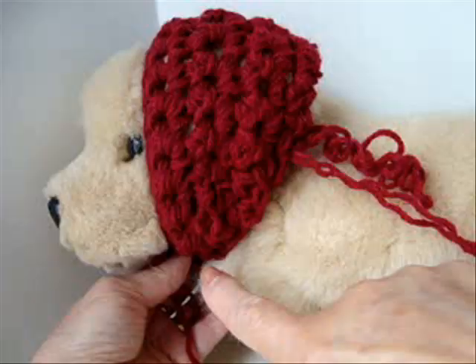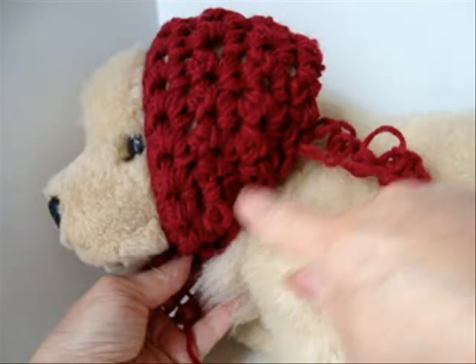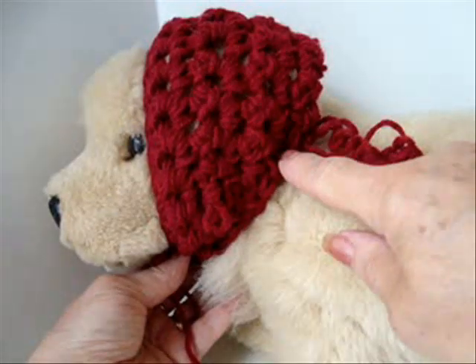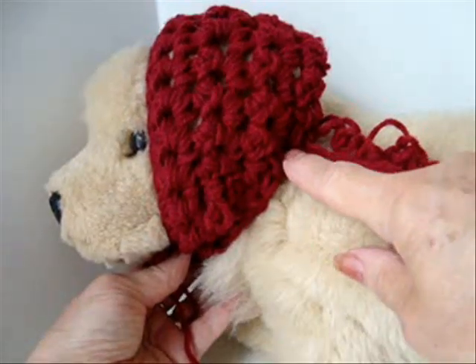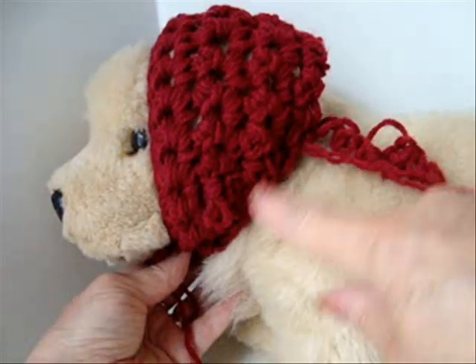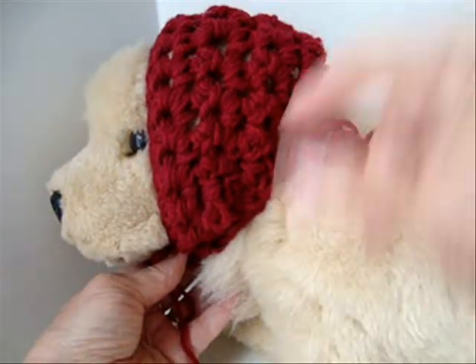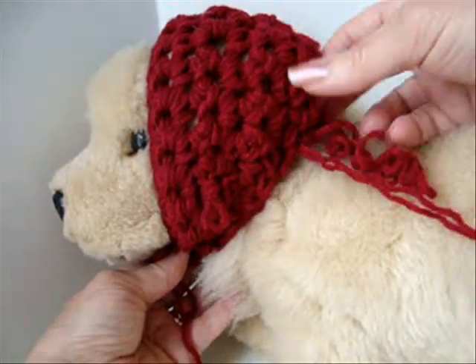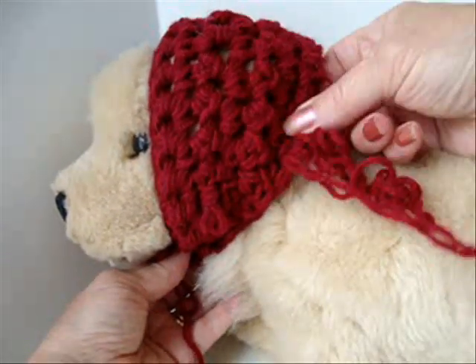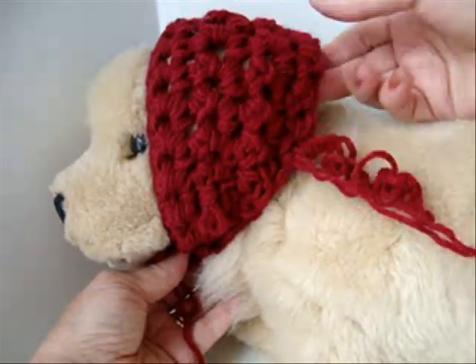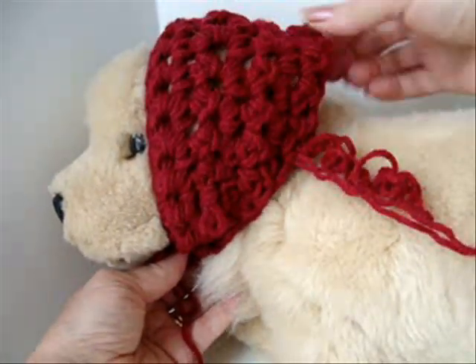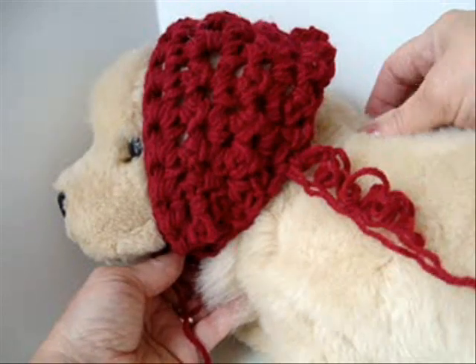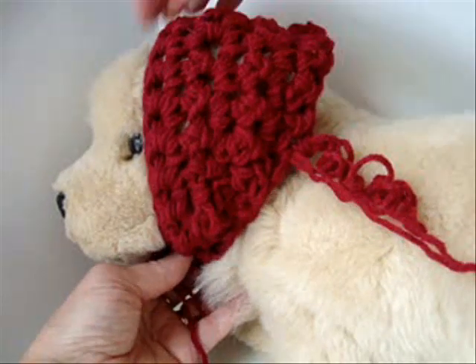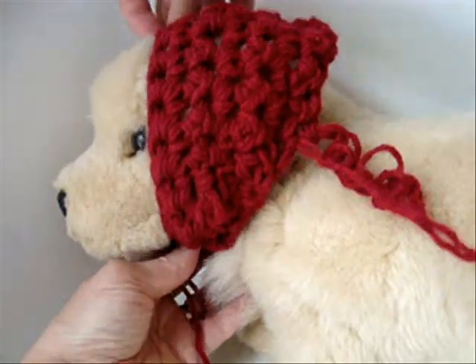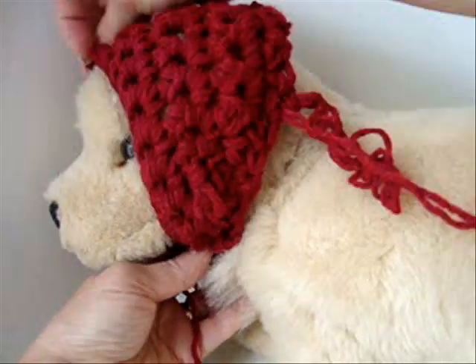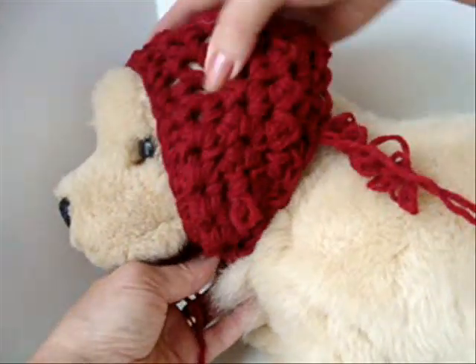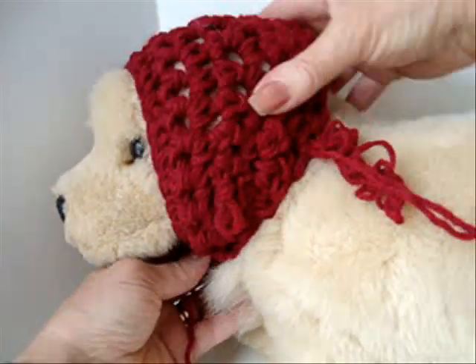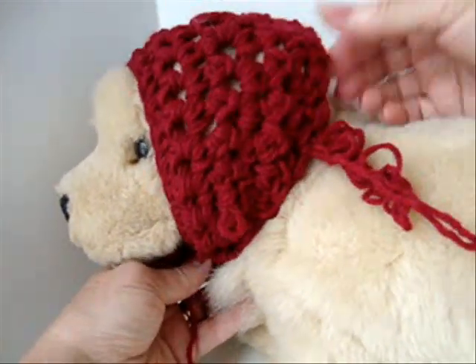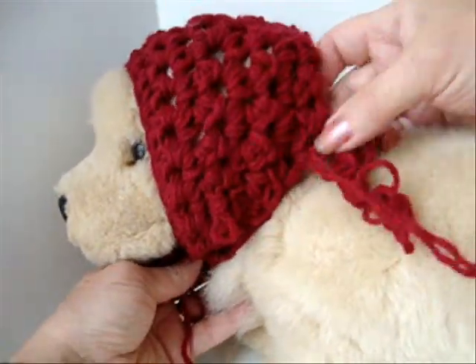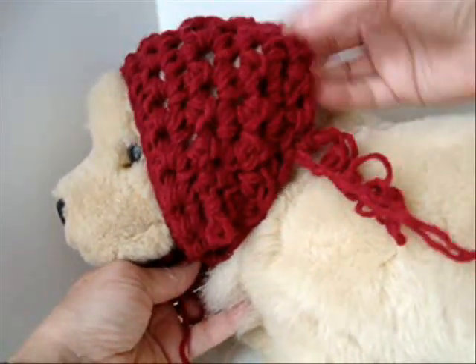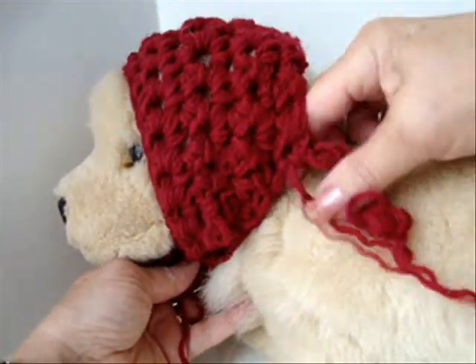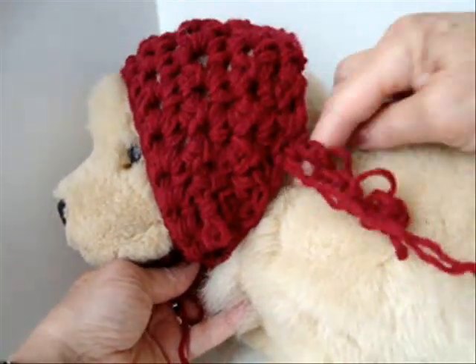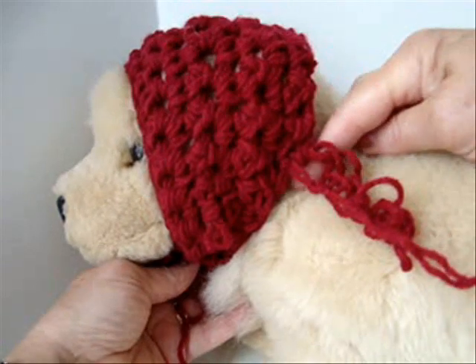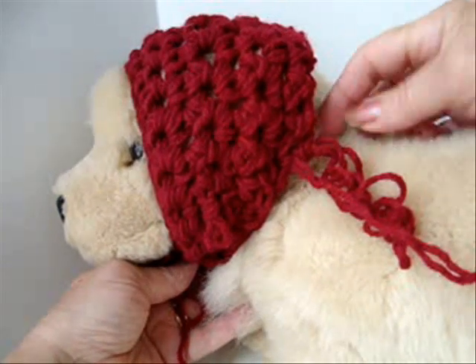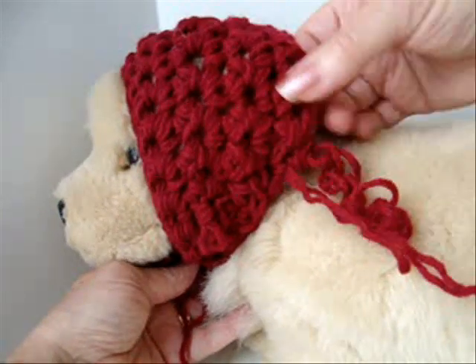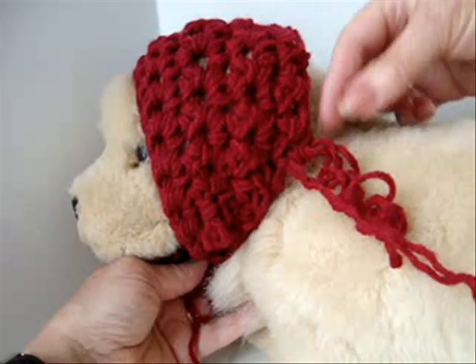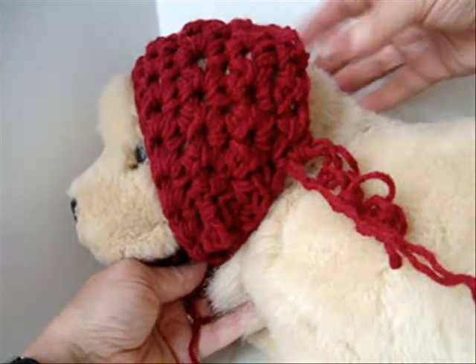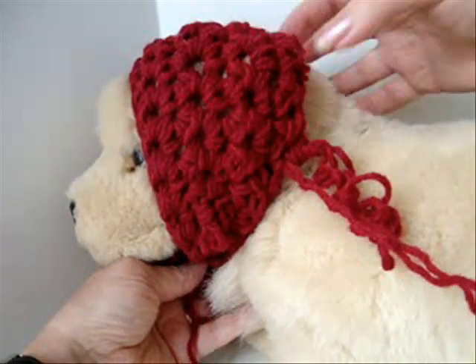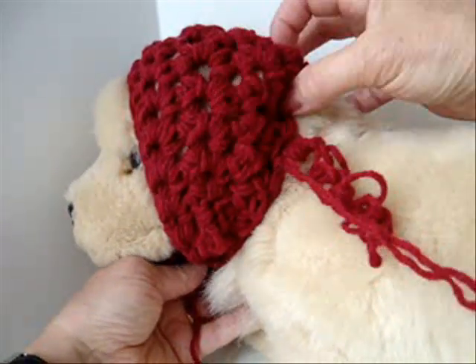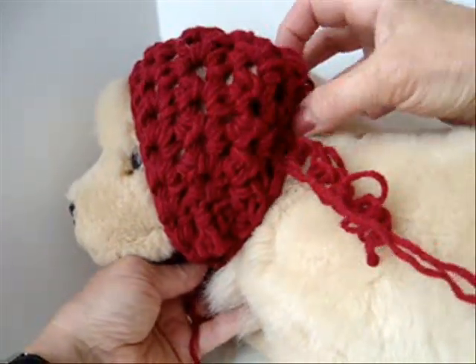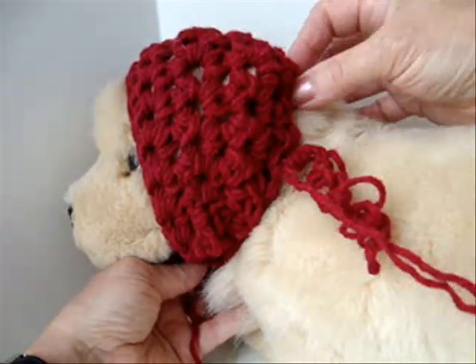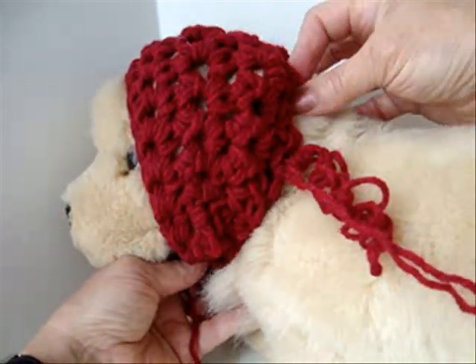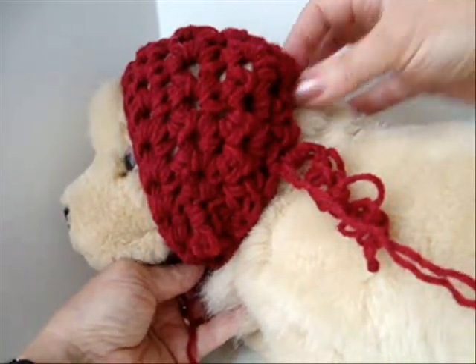I've worked five rows of reducing every row. Just stop and check on your dog periodically — it's going to be different on everyone's dog. But once you've reached where the neck starts, we're going to decrease to bring this back in some.